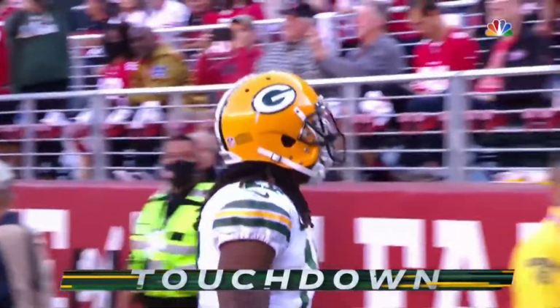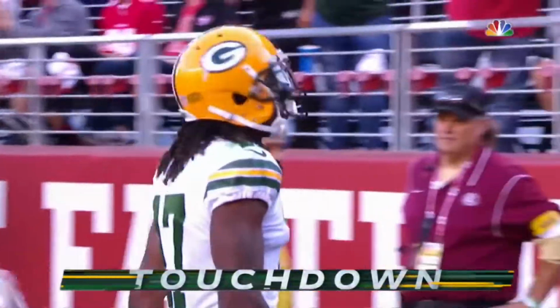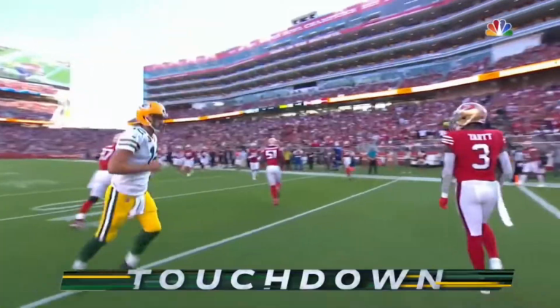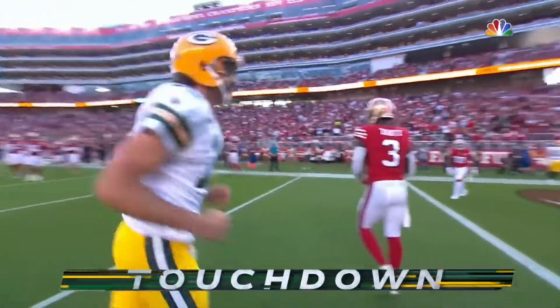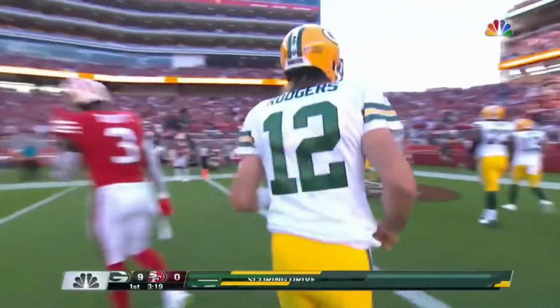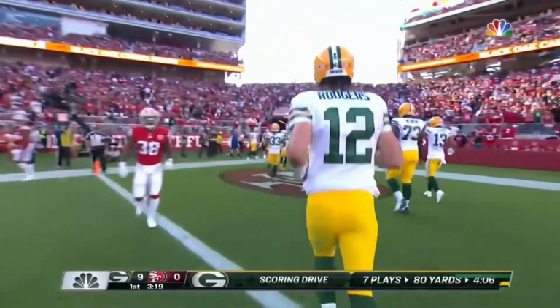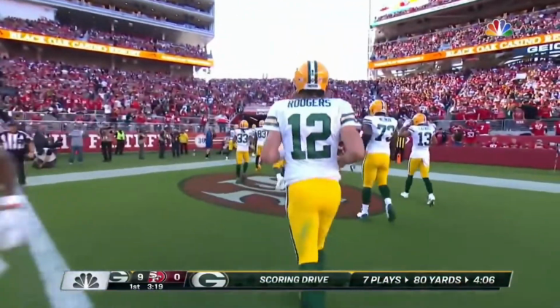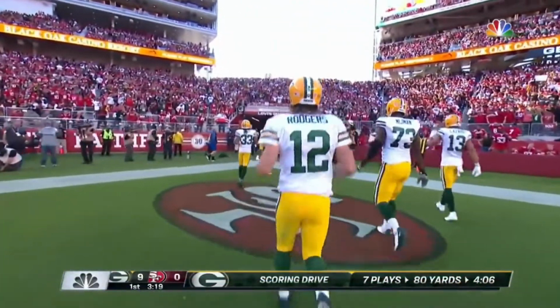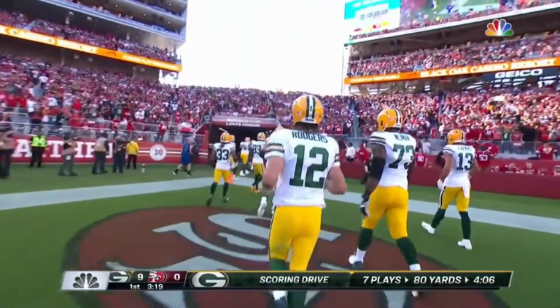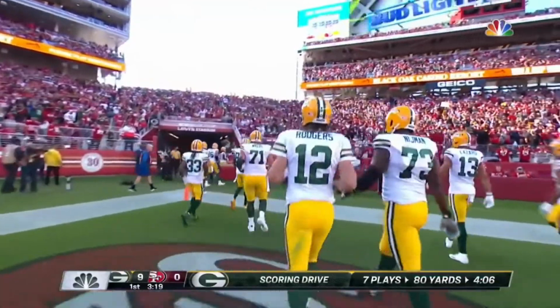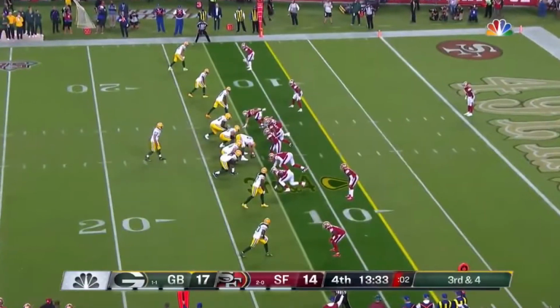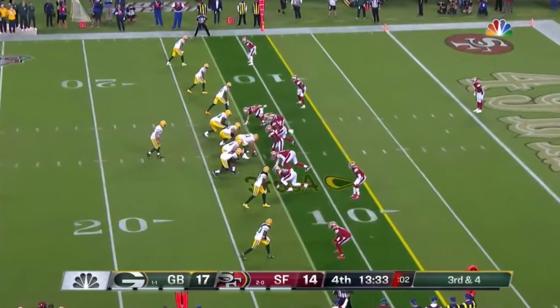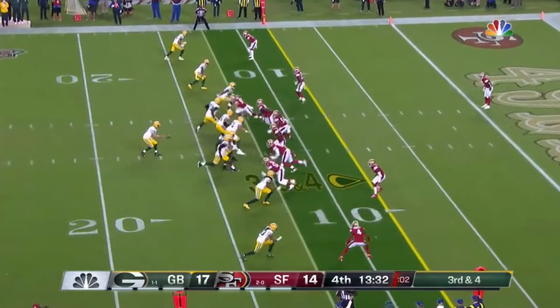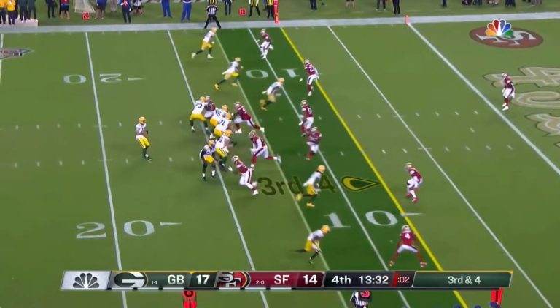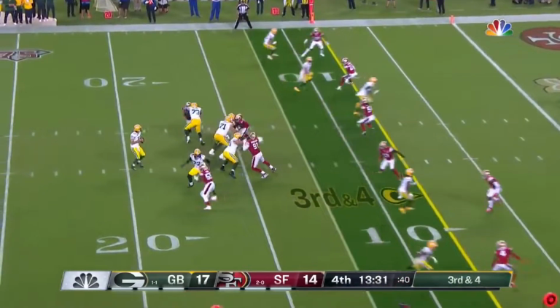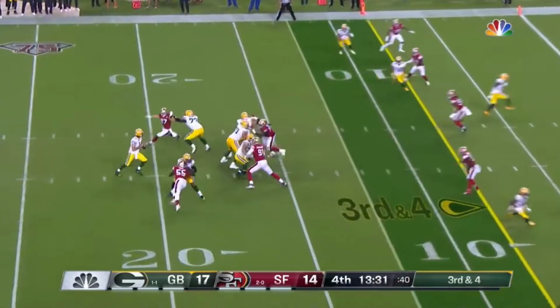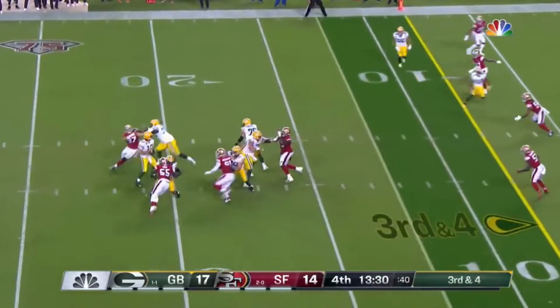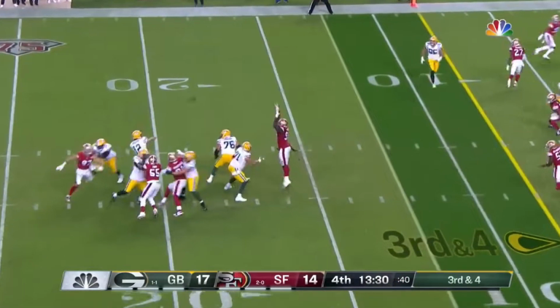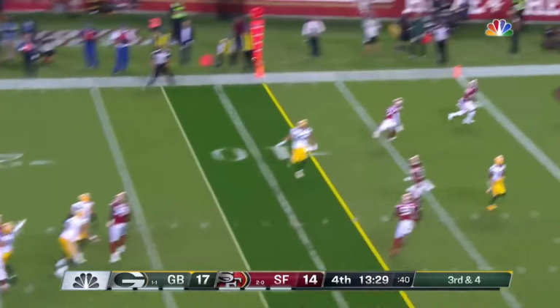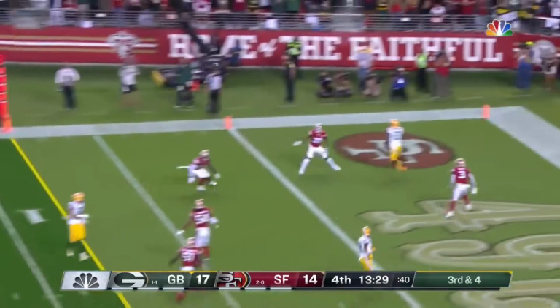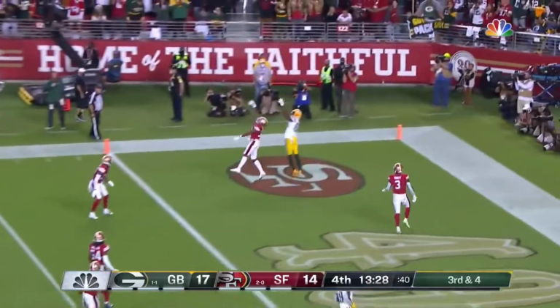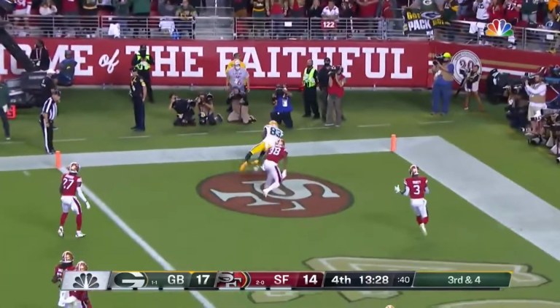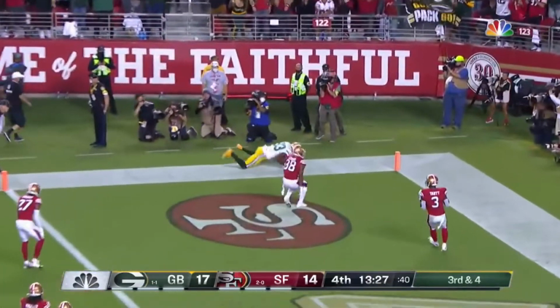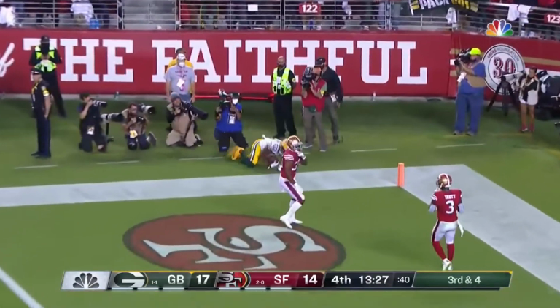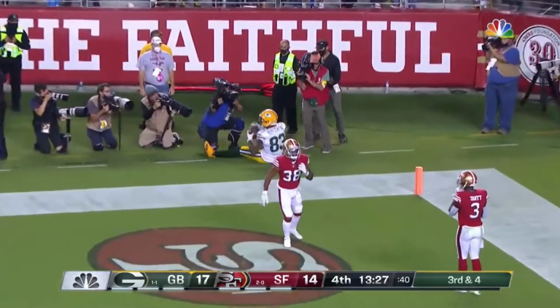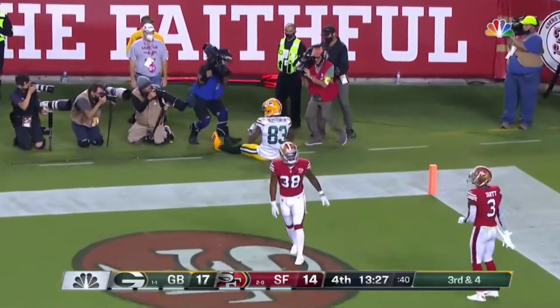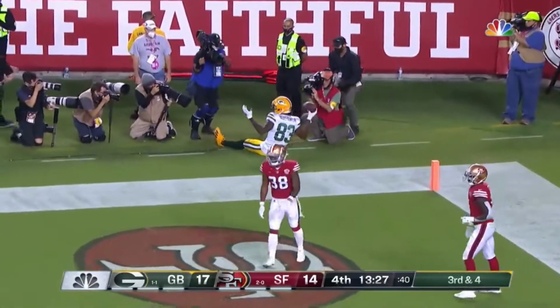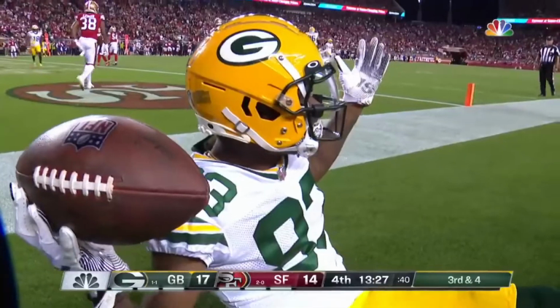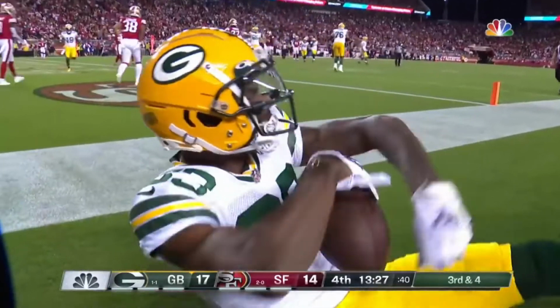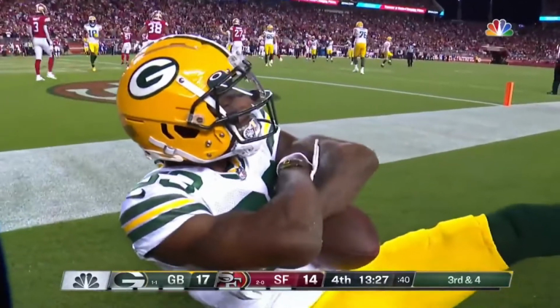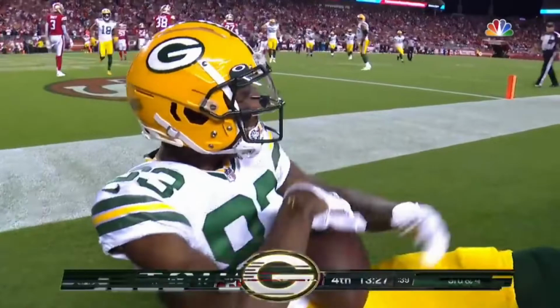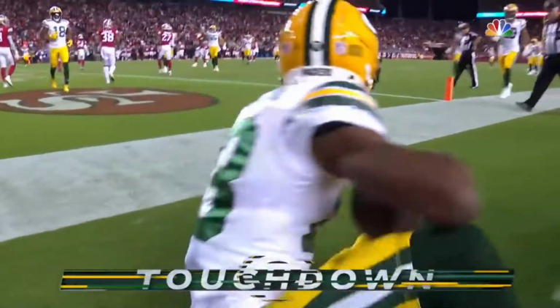Adams in motion to the inside, brought him back outside. Little play fake there. Rogers throws and reaching up — Valdes-Scantling for the touchdown.